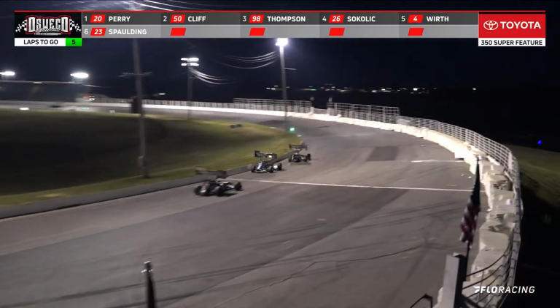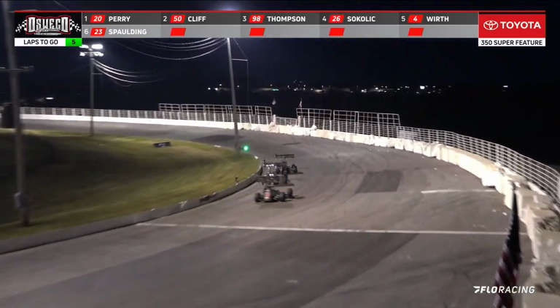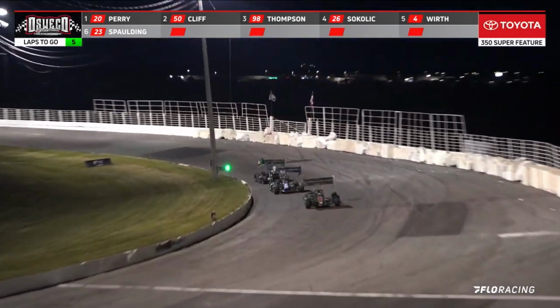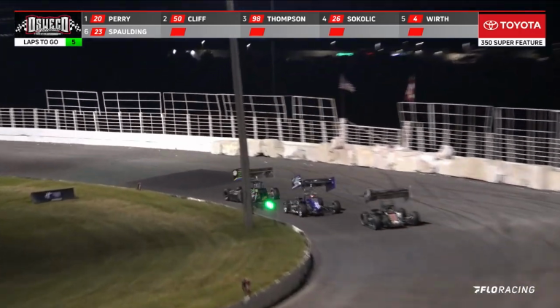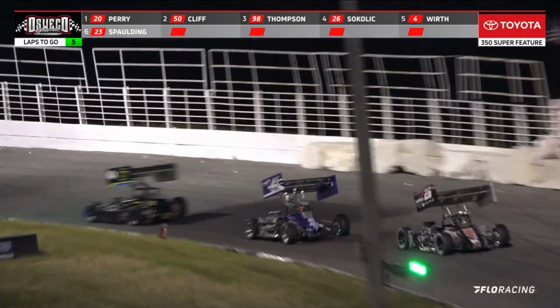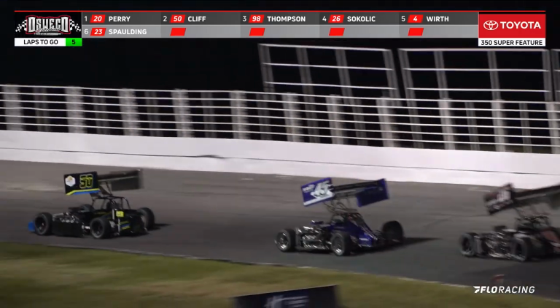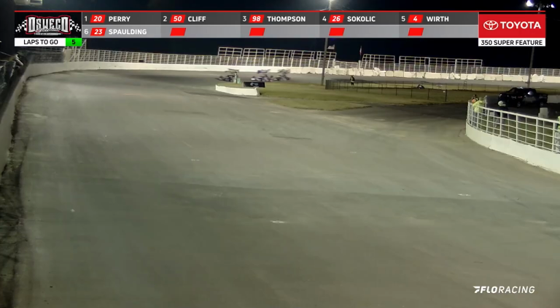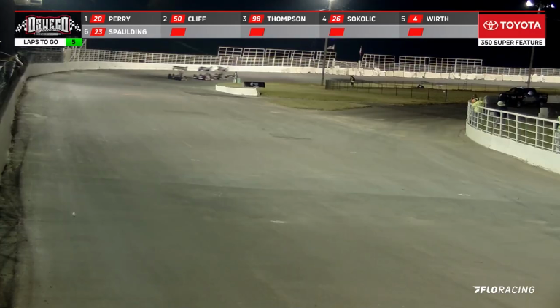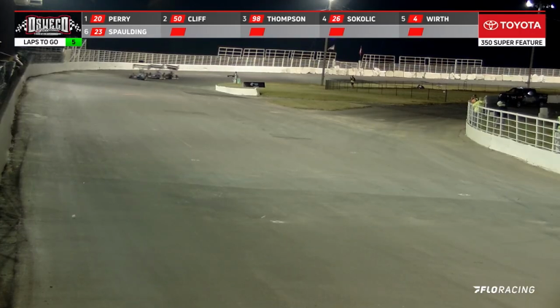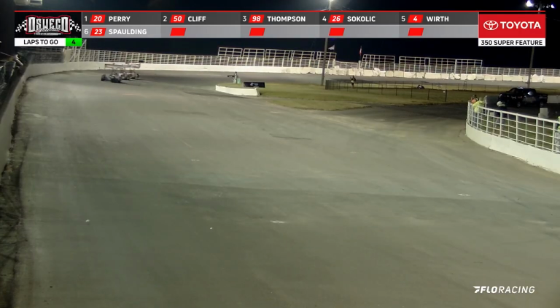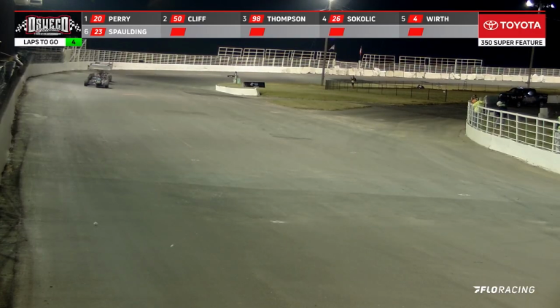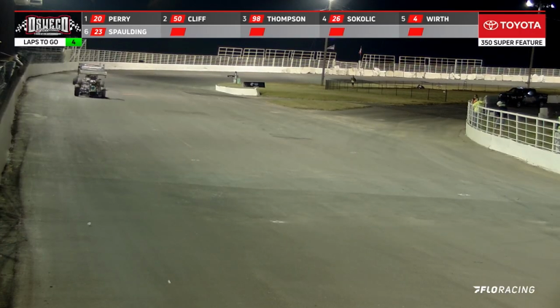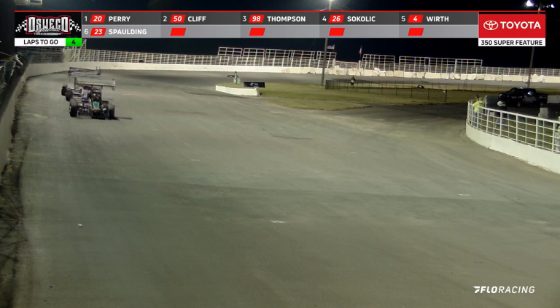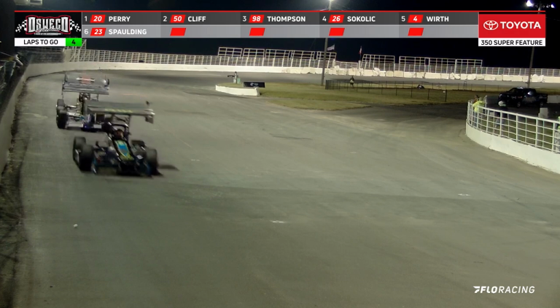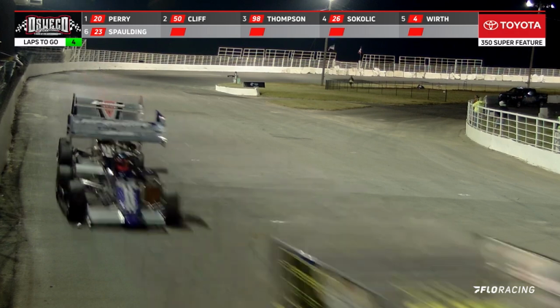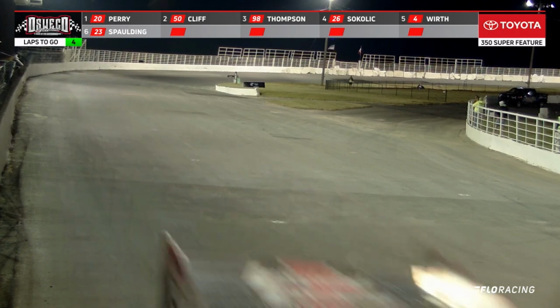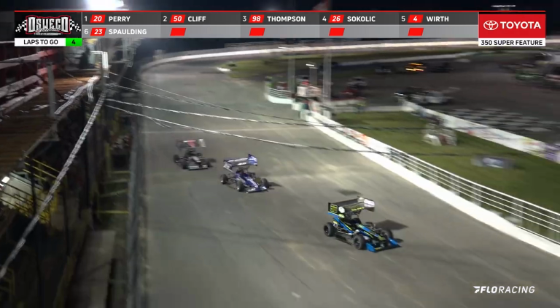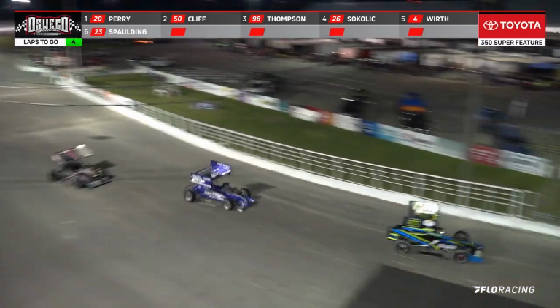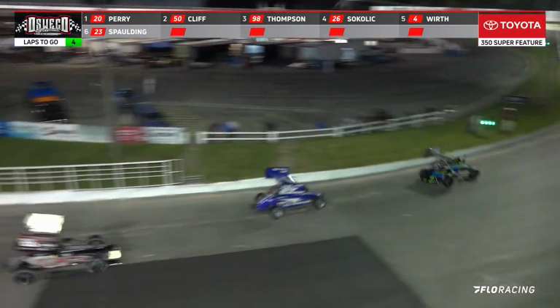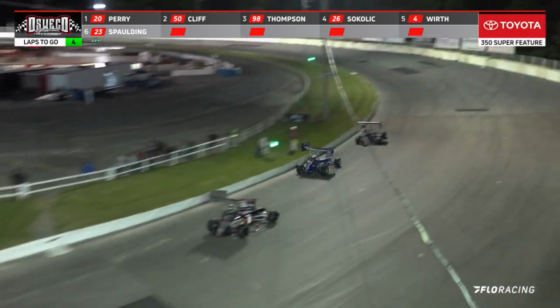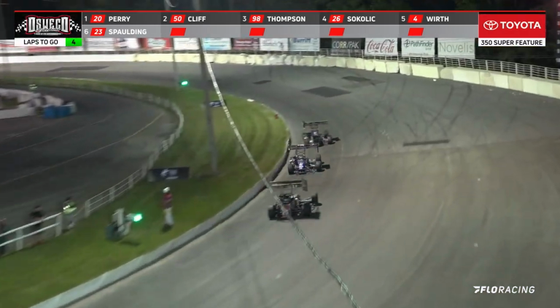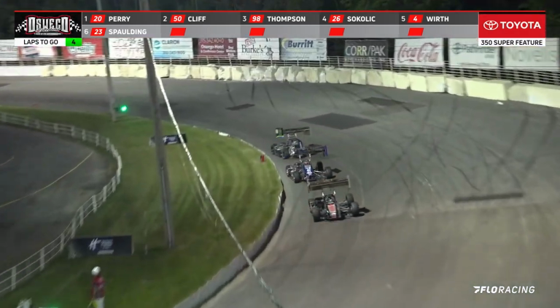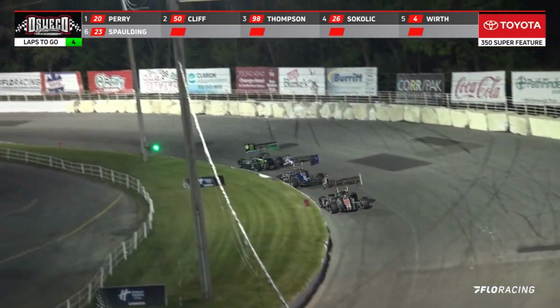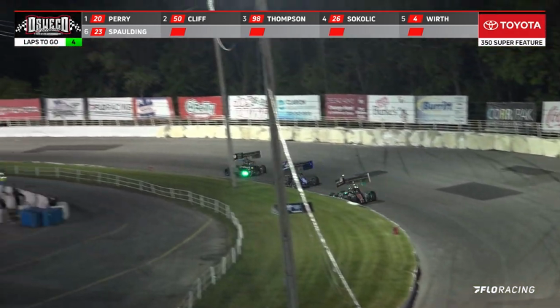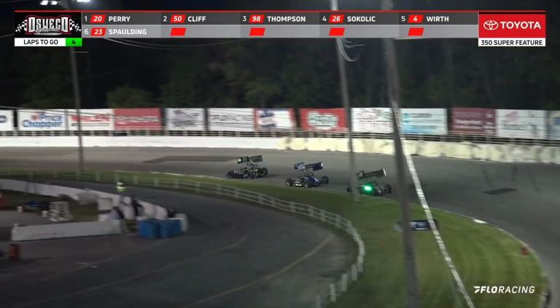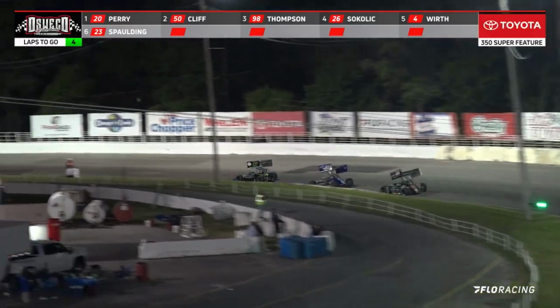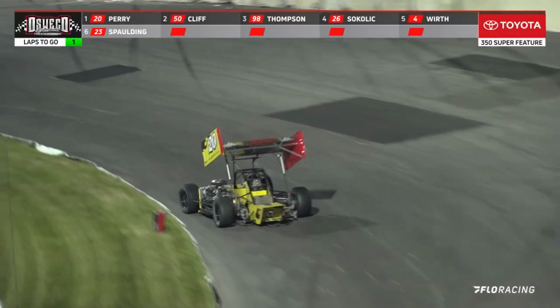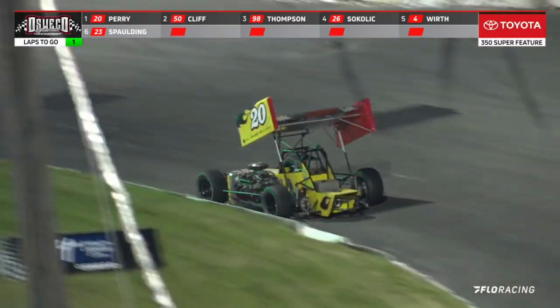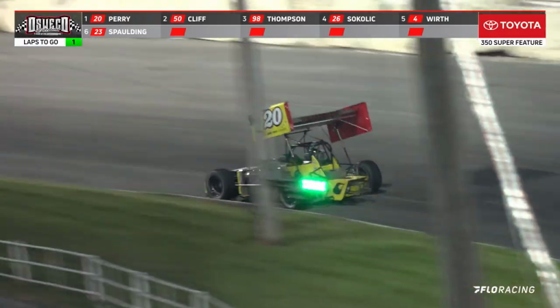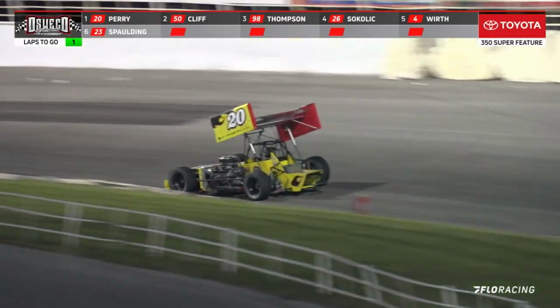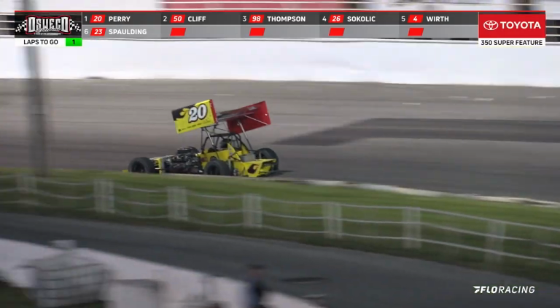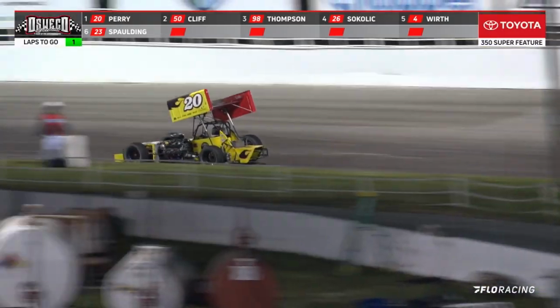Four laps to go. Kyle Perry the race leader coming down the front straight with four remaining. He's got a full straightaway lead over Dave Cliff in the number 50 — just got to hit his marks one more time.